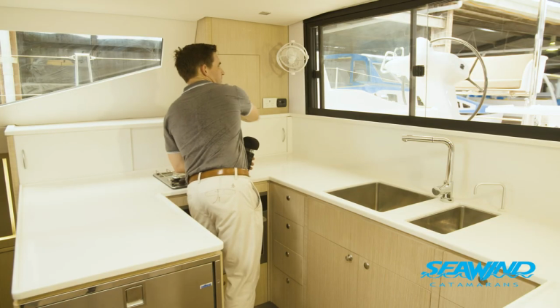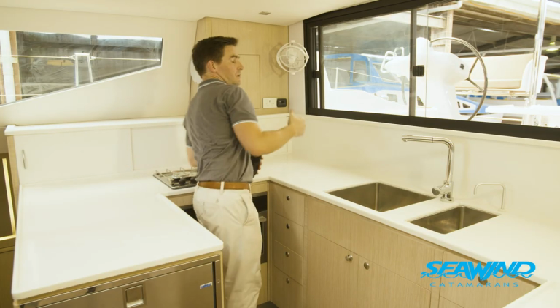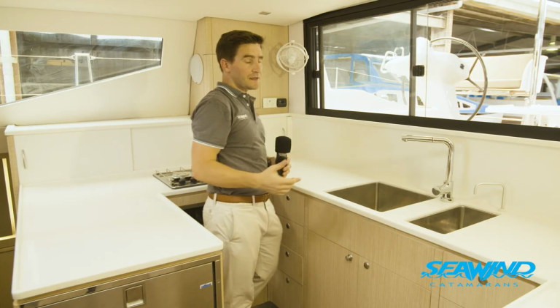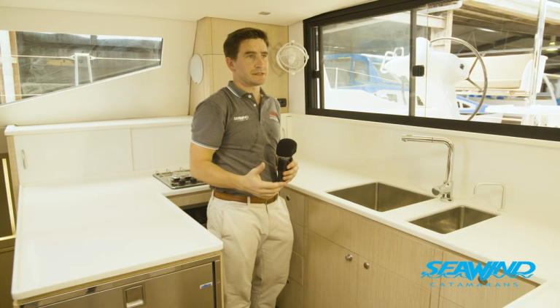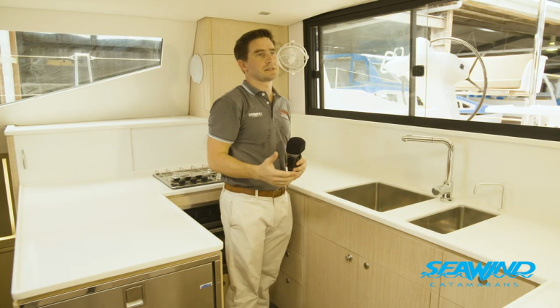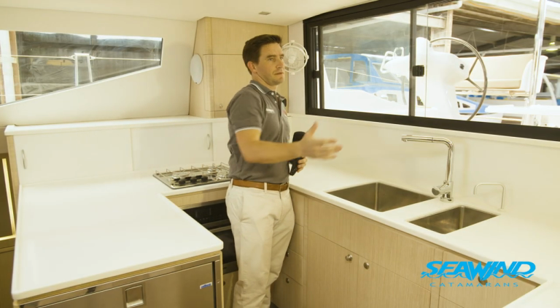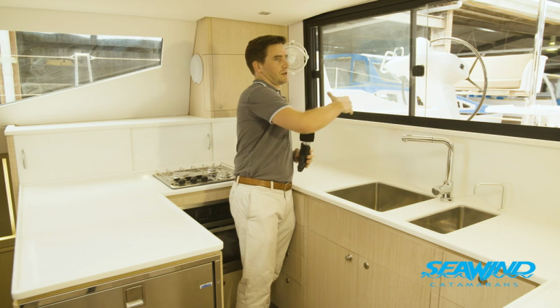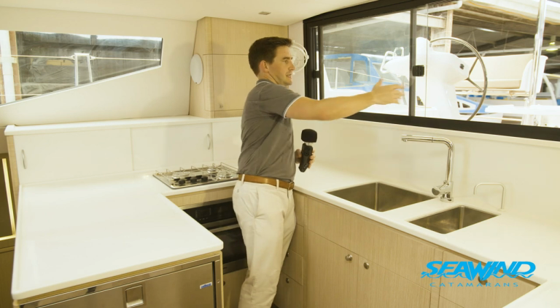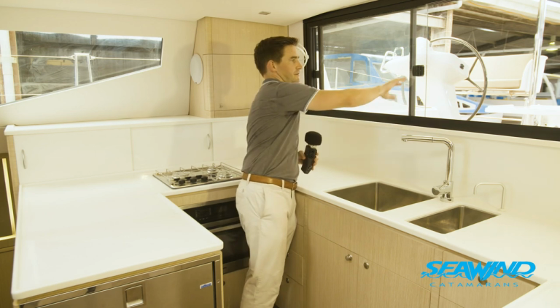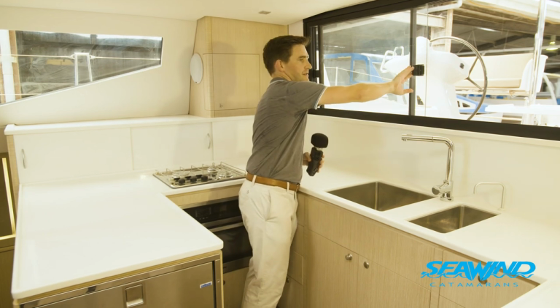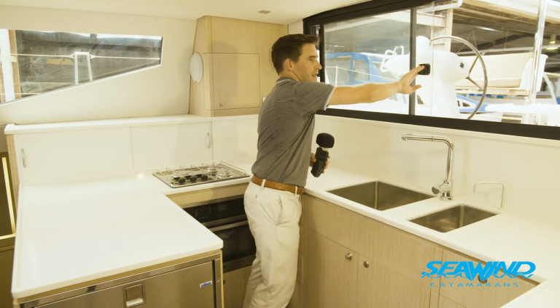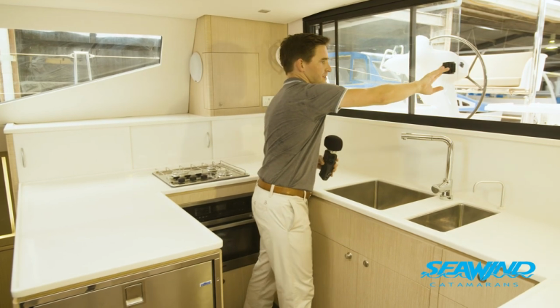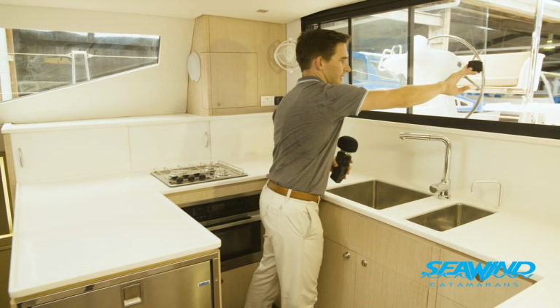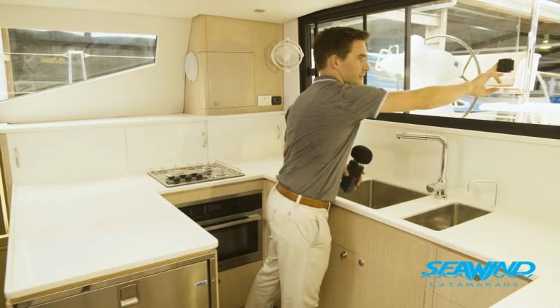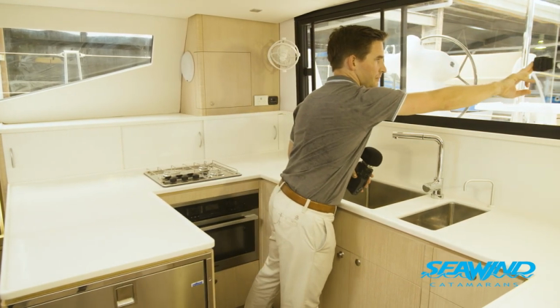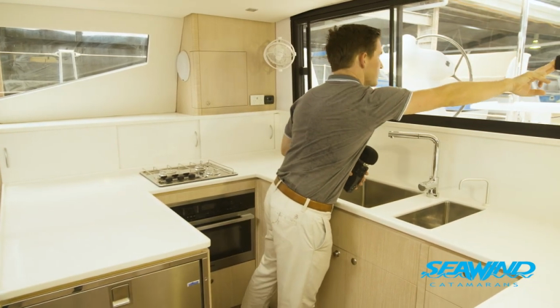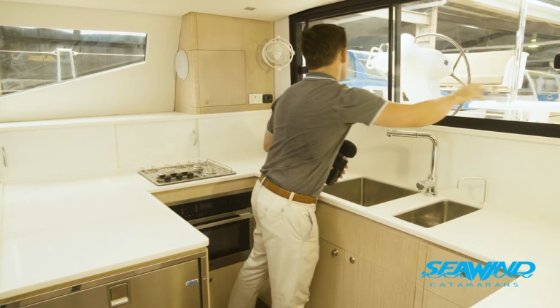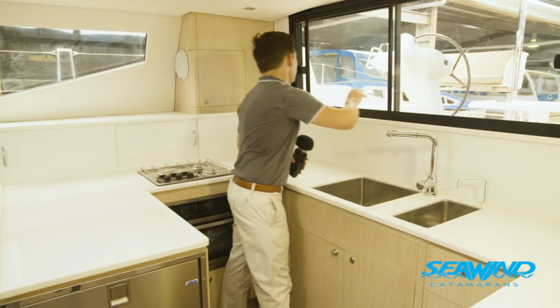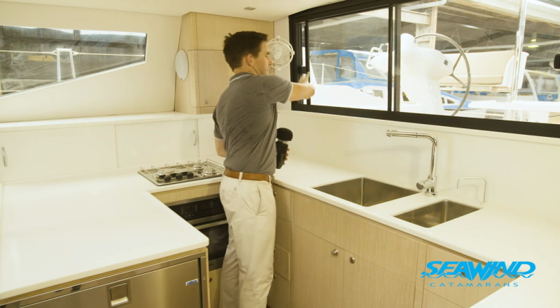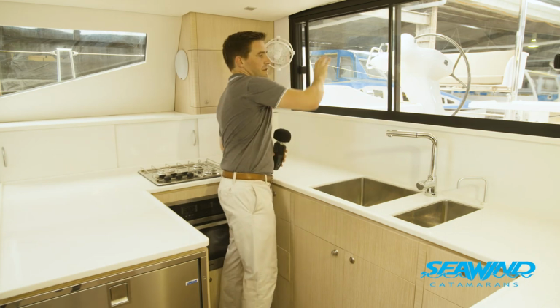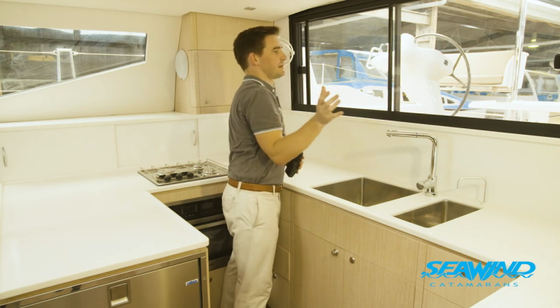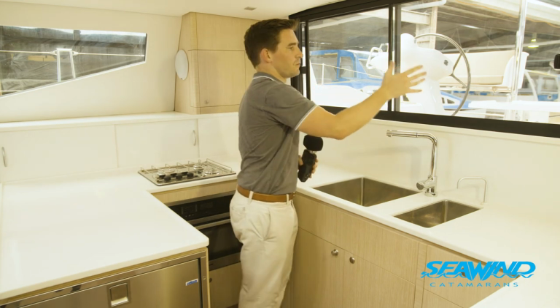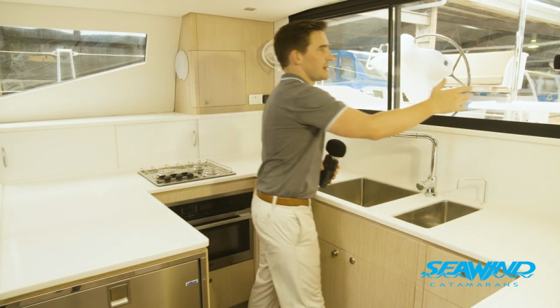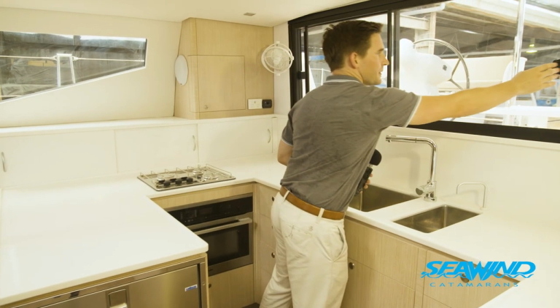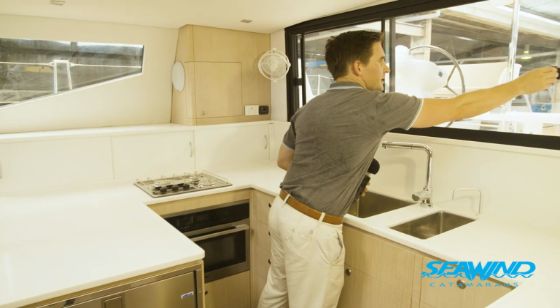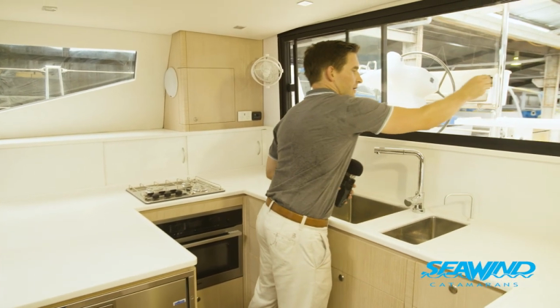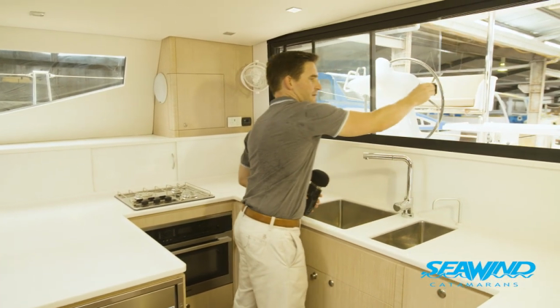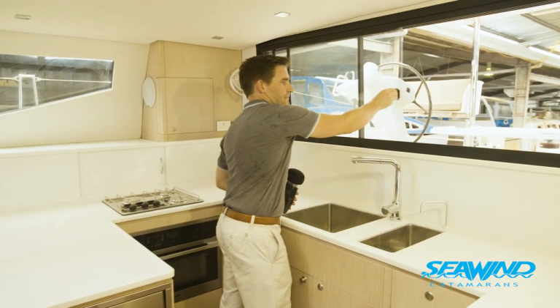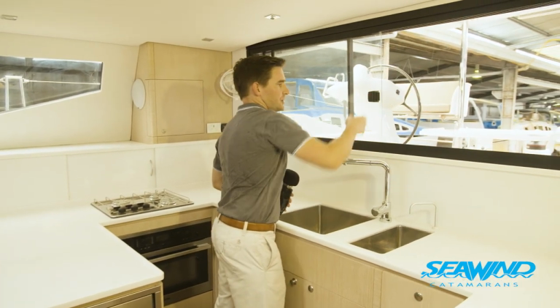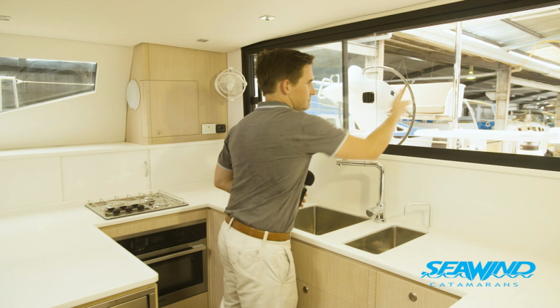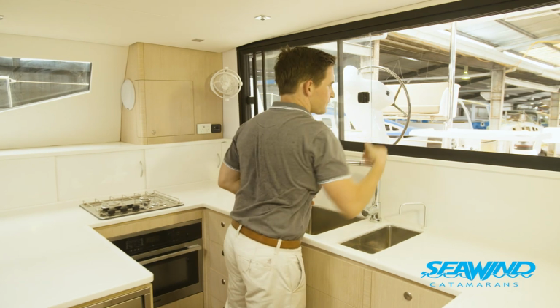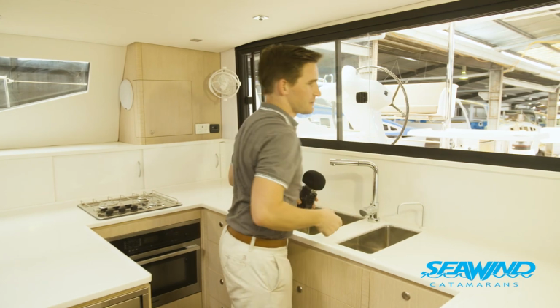One of the good things about this boat is the fact that you can get great airflow through with this large sliding three-panel window that you can have open if you want. You've got the windows at the front, and you can serve through this way as well.